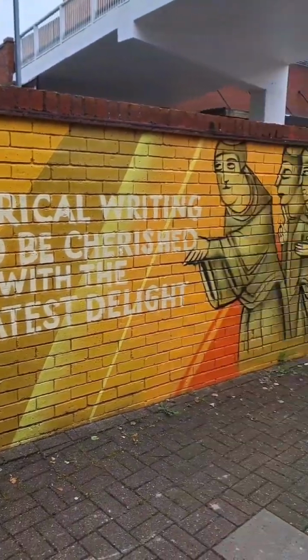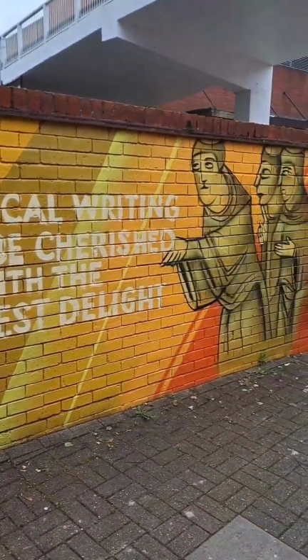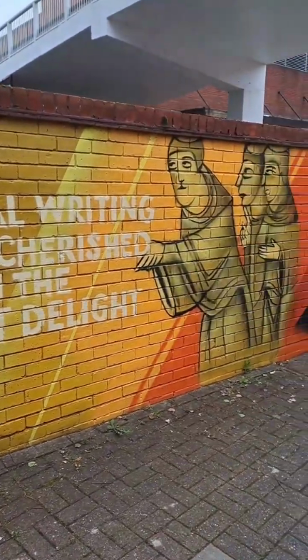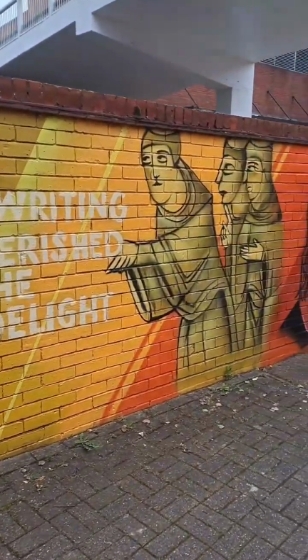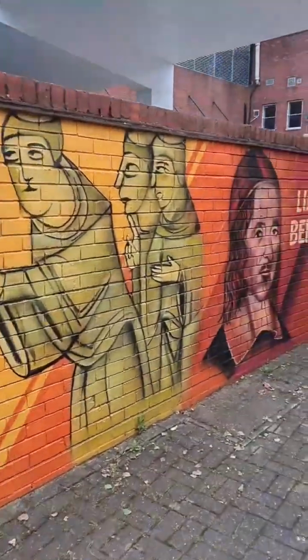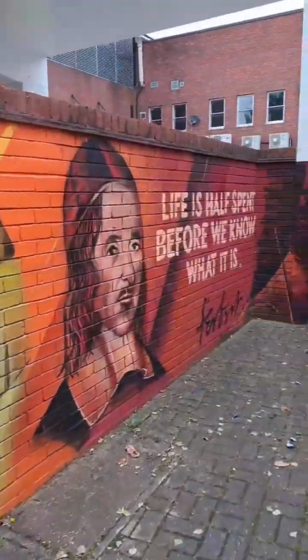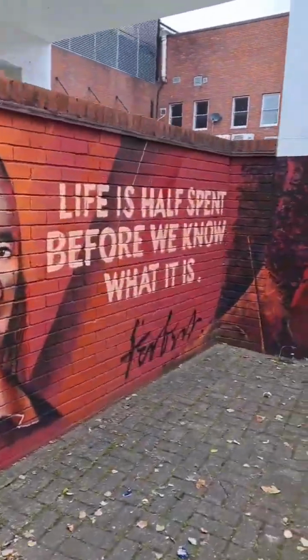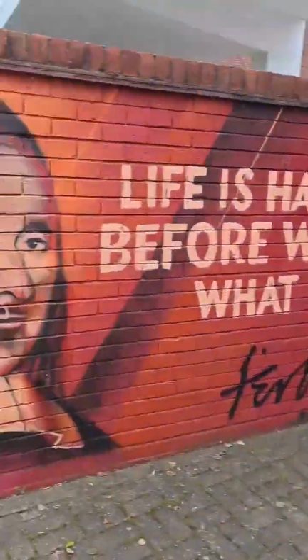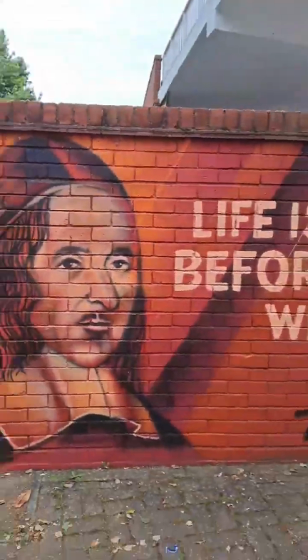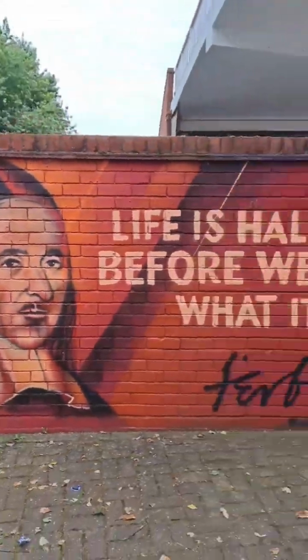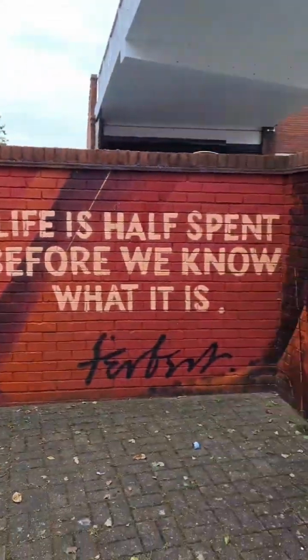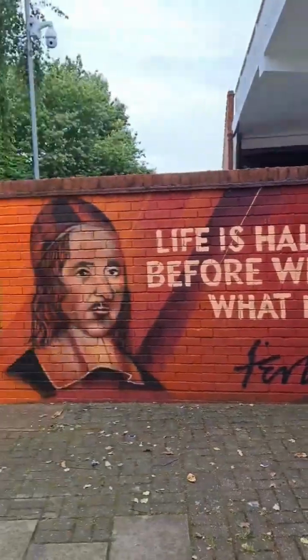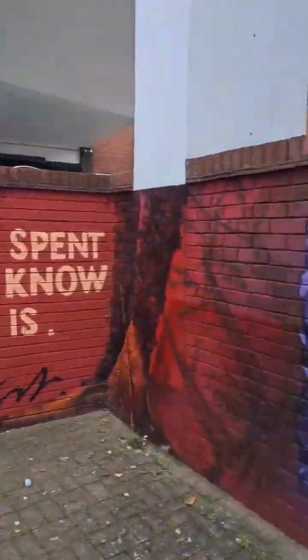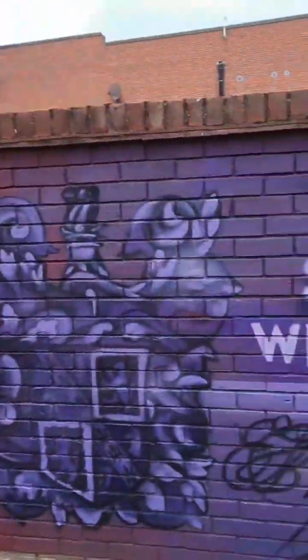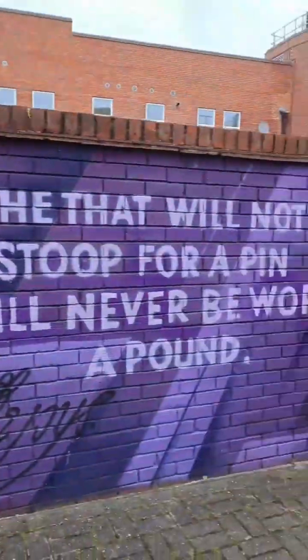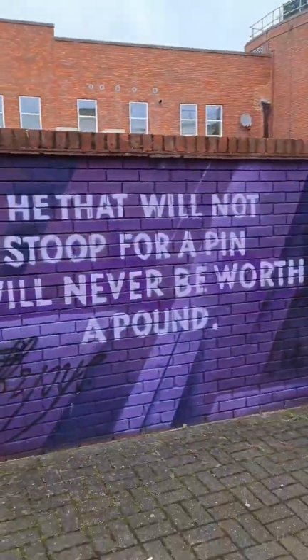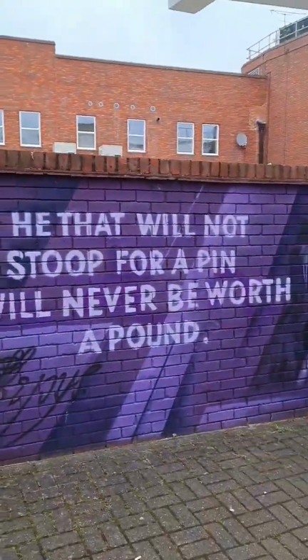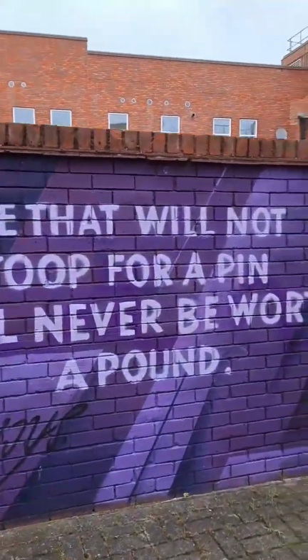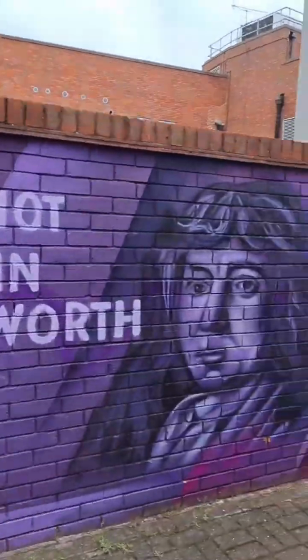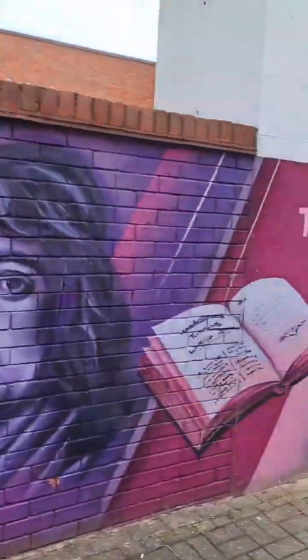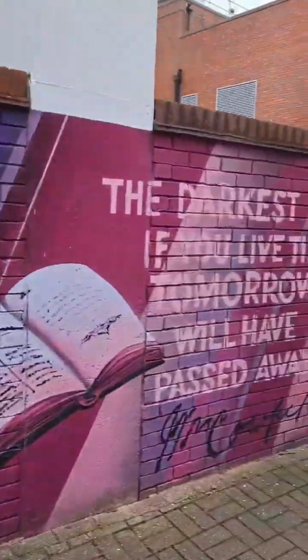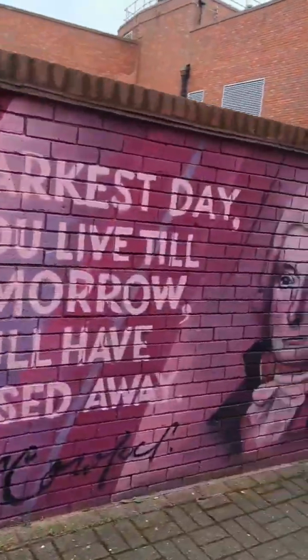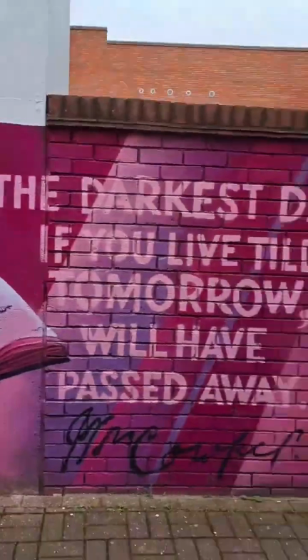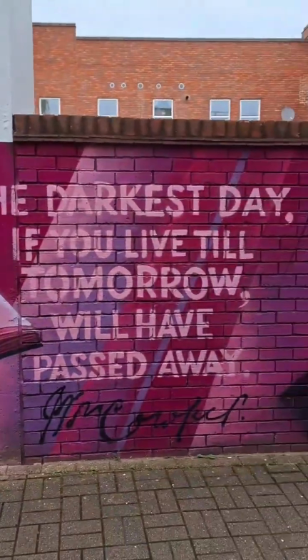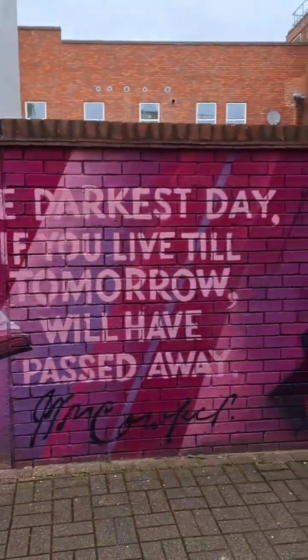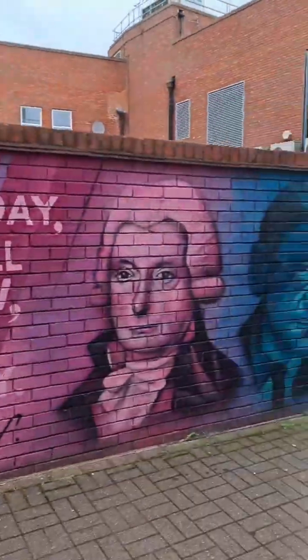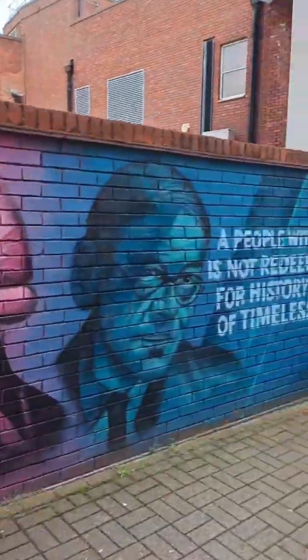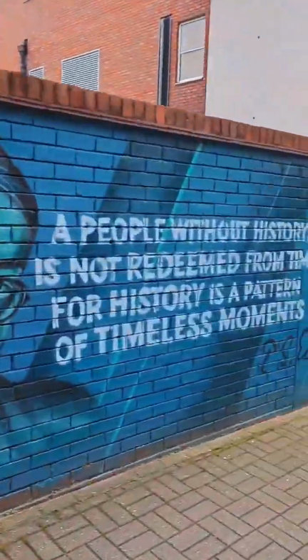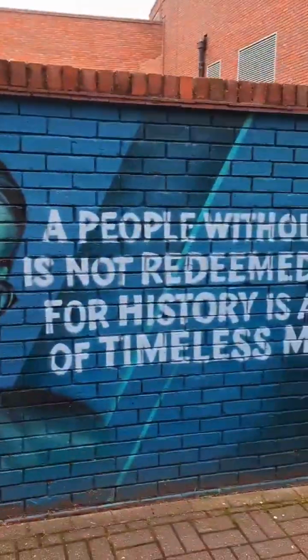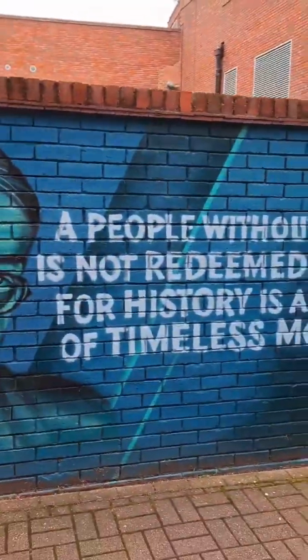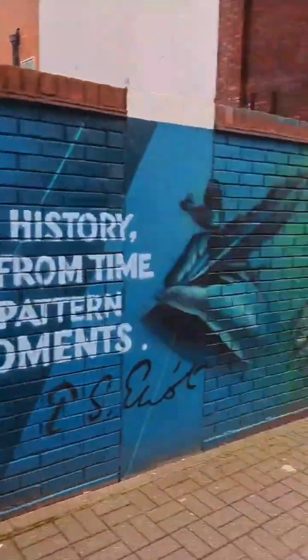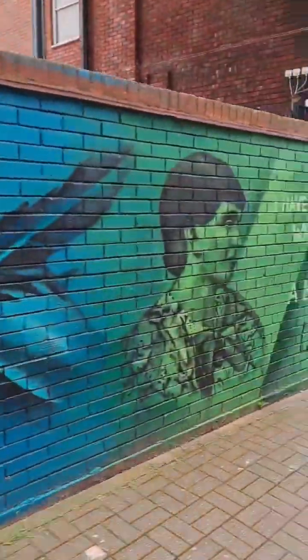First of all, let's take a look at this lovely artwork that somebody's done. It's very colorful and it's just brilliant, so let's just take a minute before we carry on with the day to look at the lovely artwork.